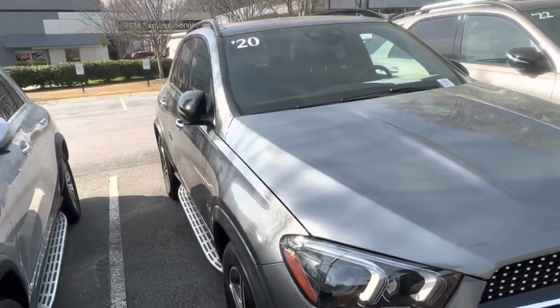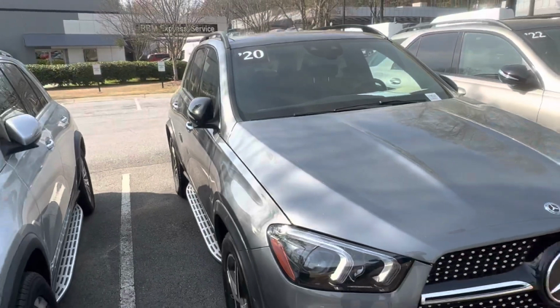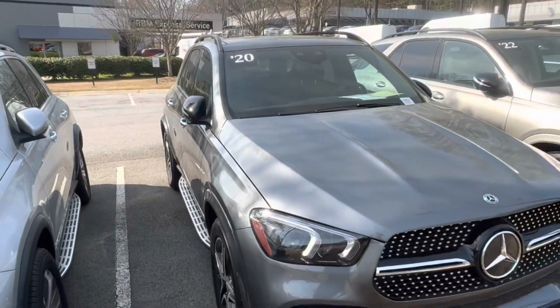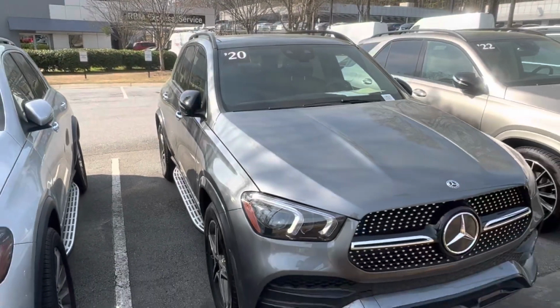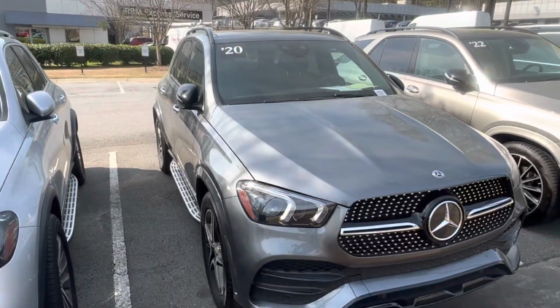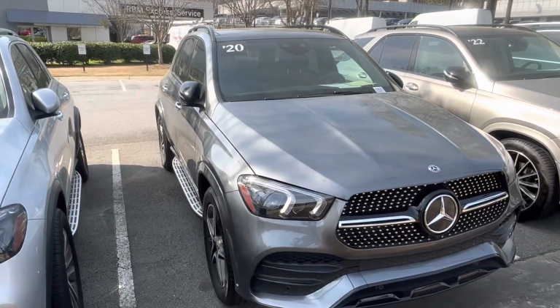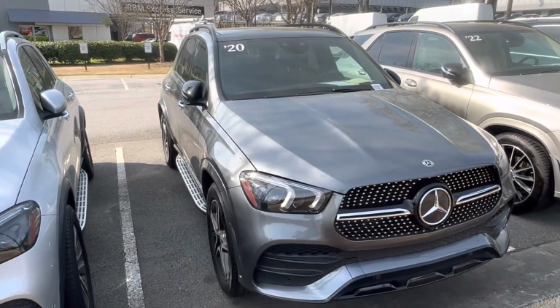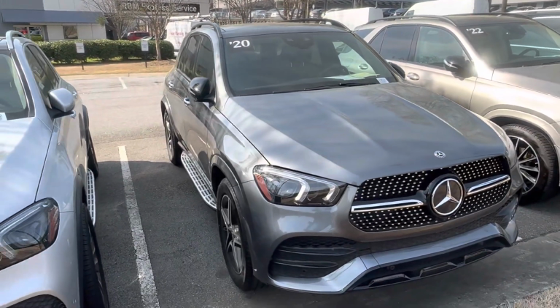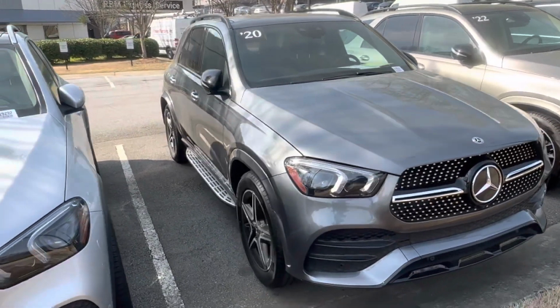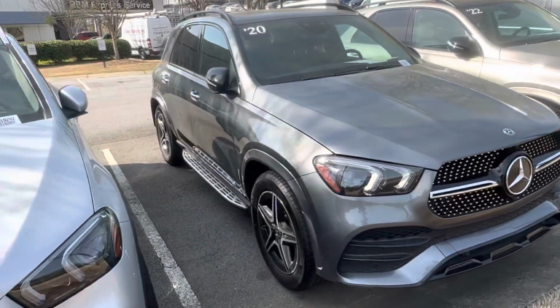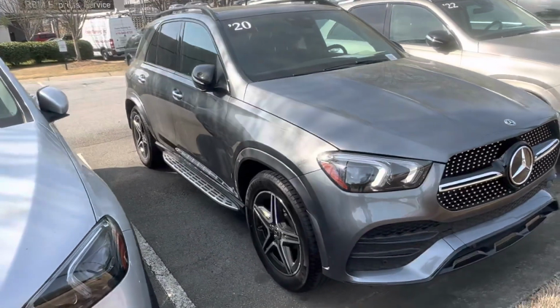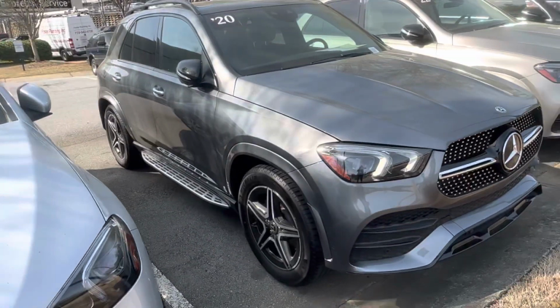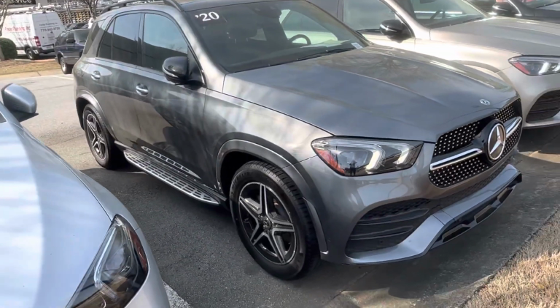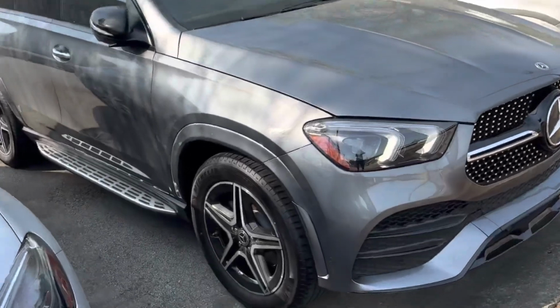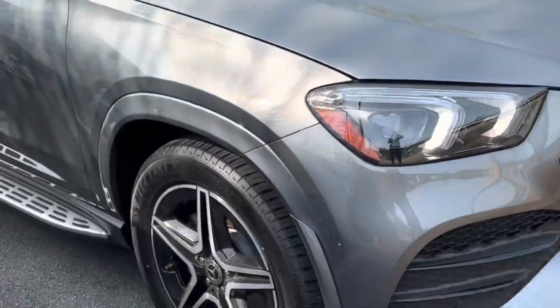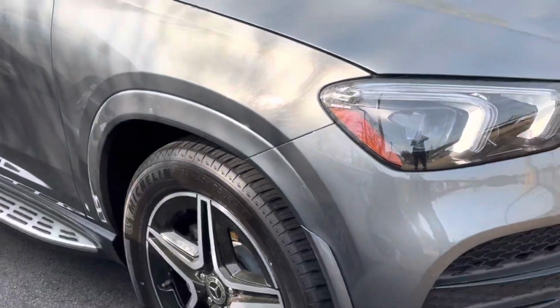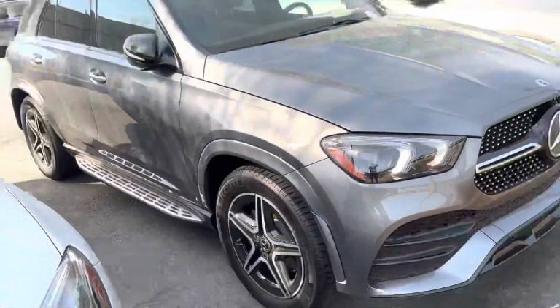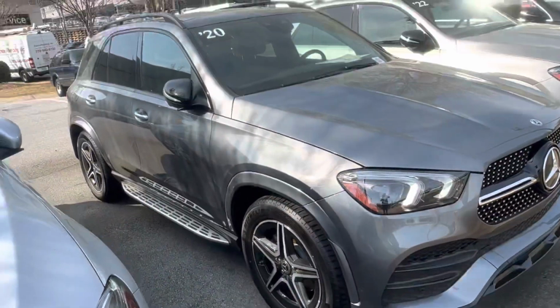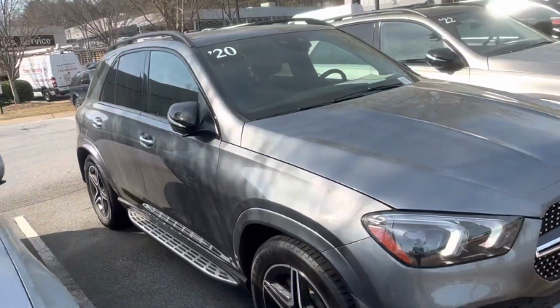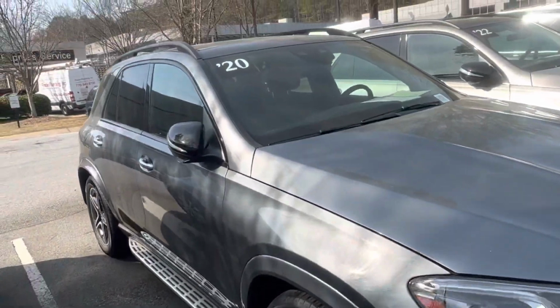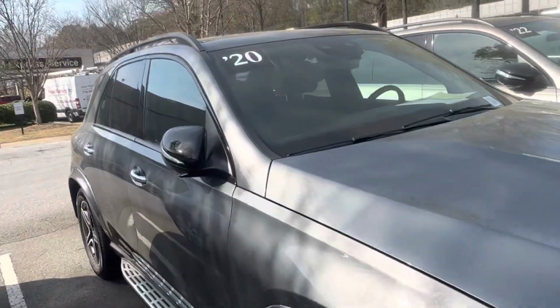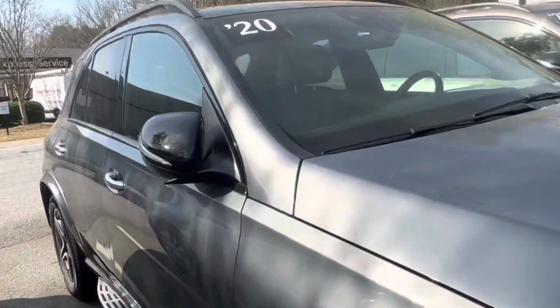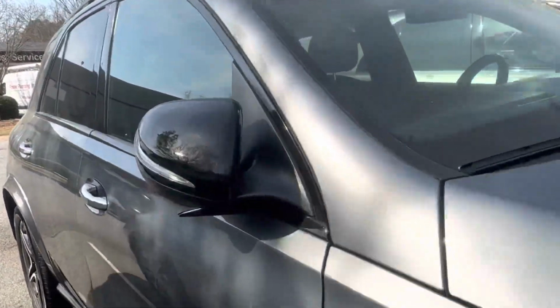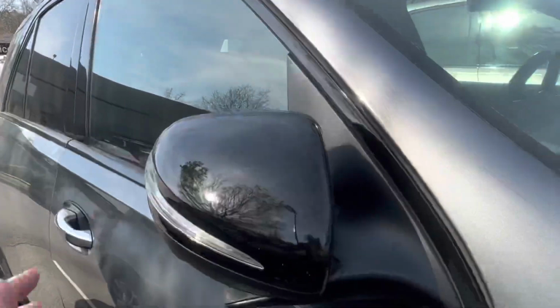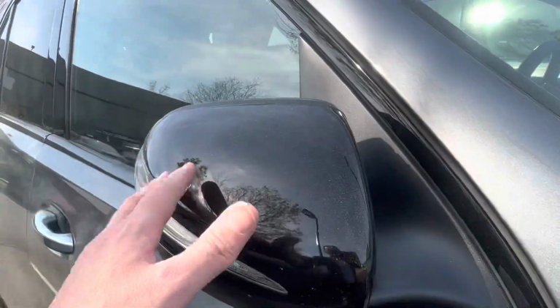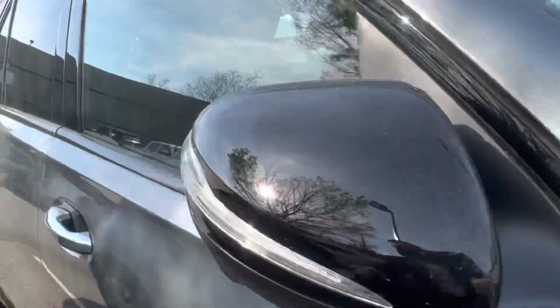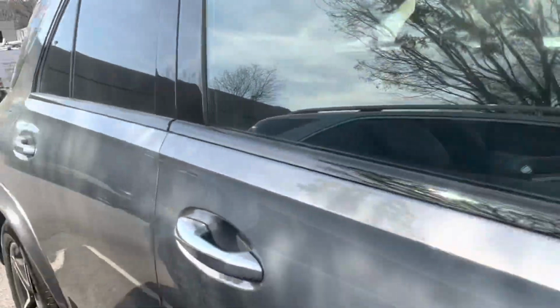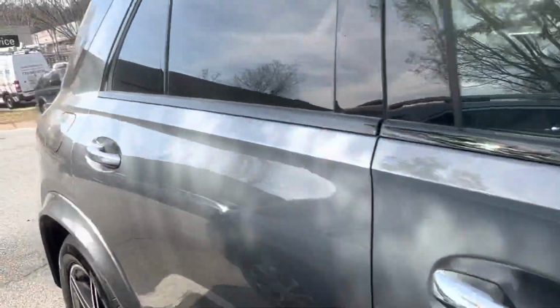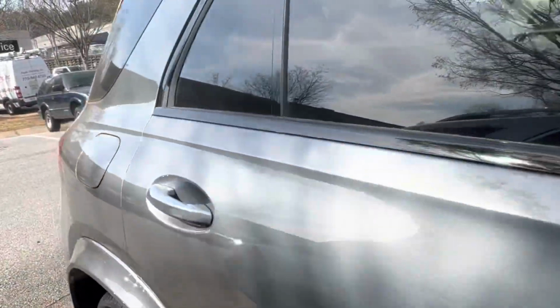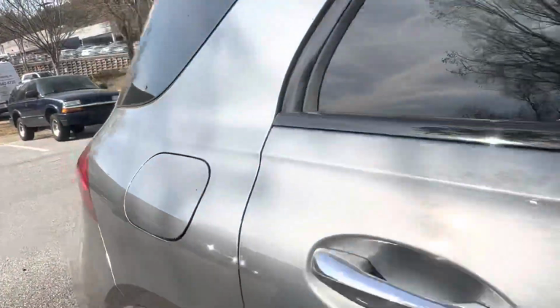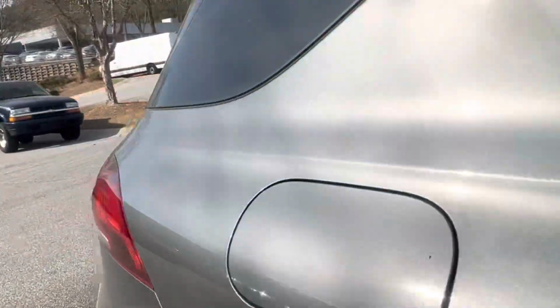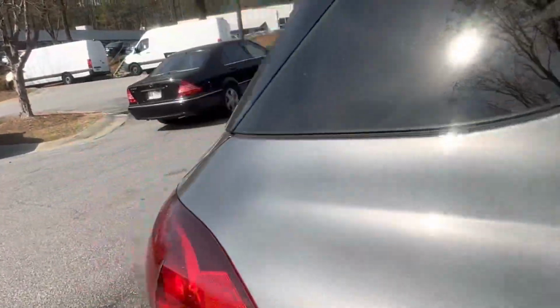This one's going to have the night package, which is going to give you the upgraded wheels. It's also going to have the blacked out mirrors here which has a really good look — breaks up the all-gray.